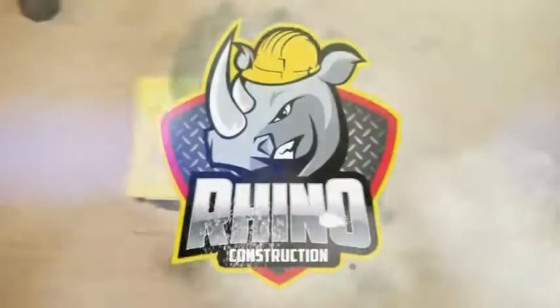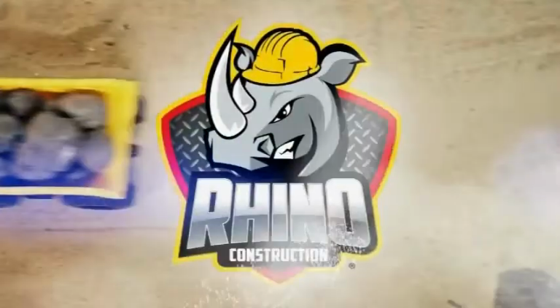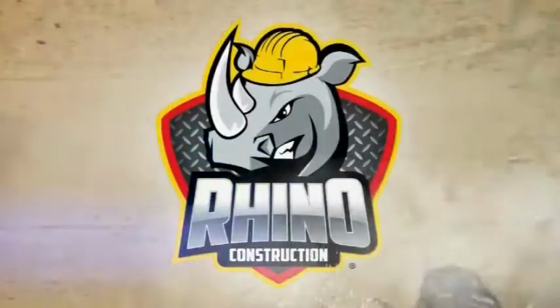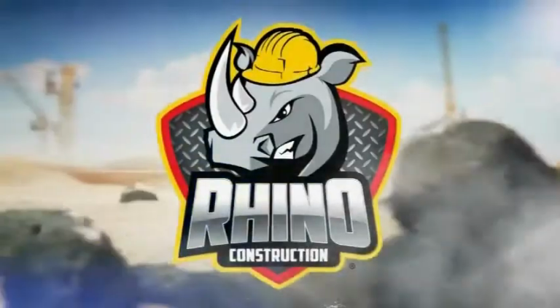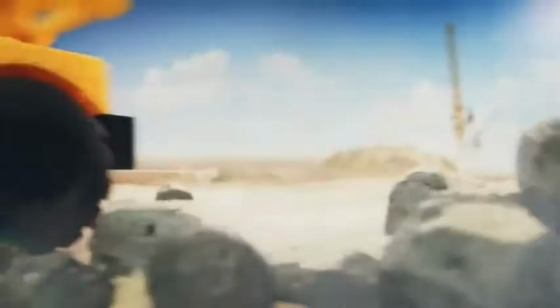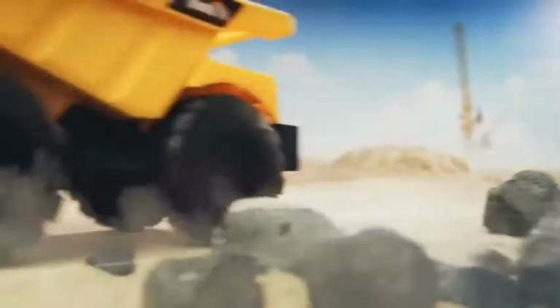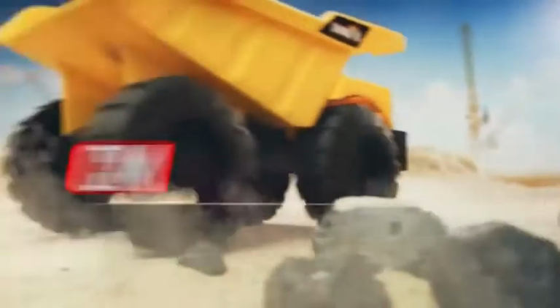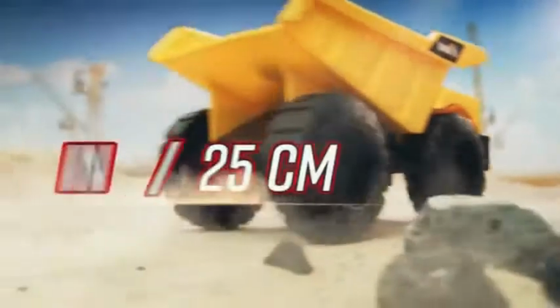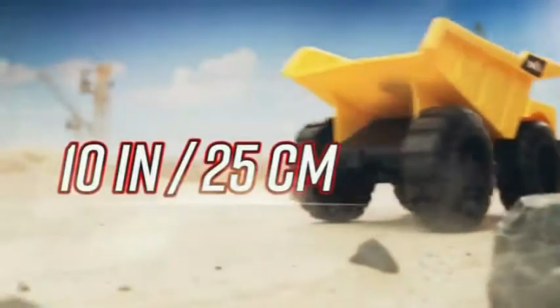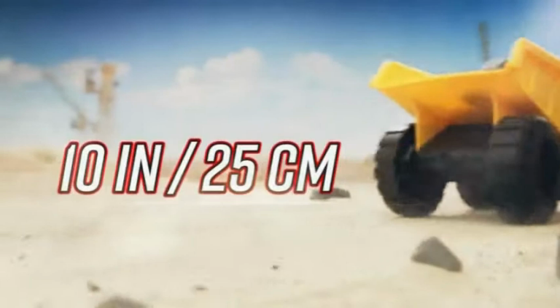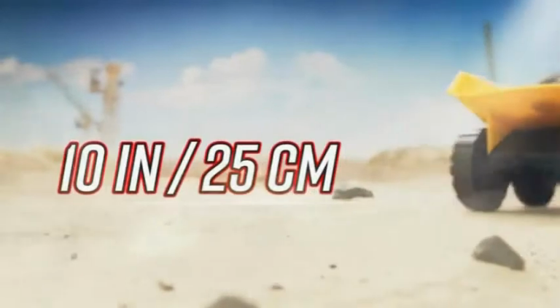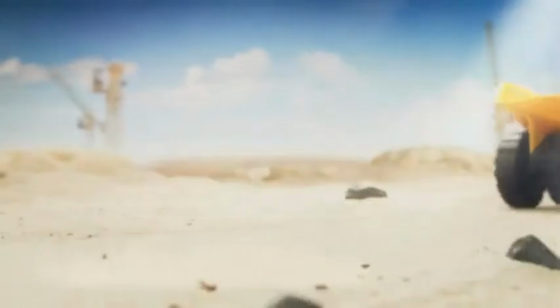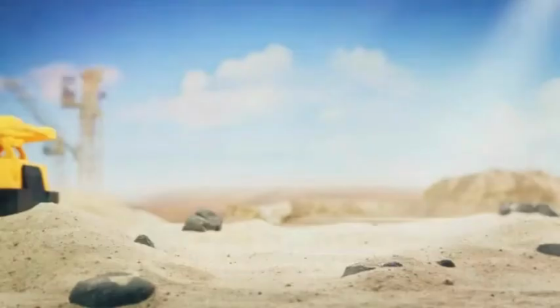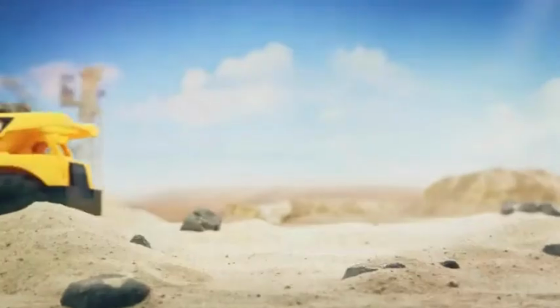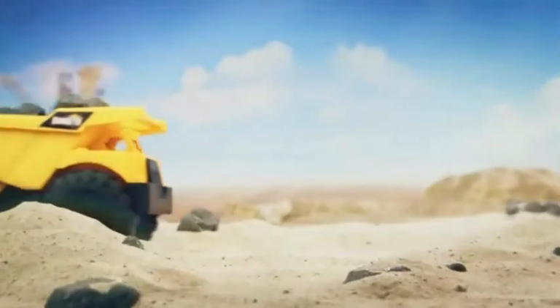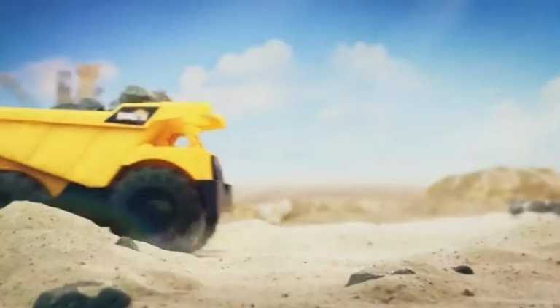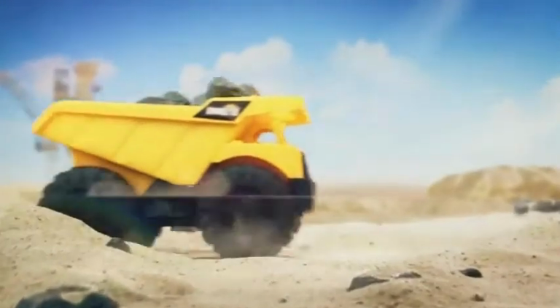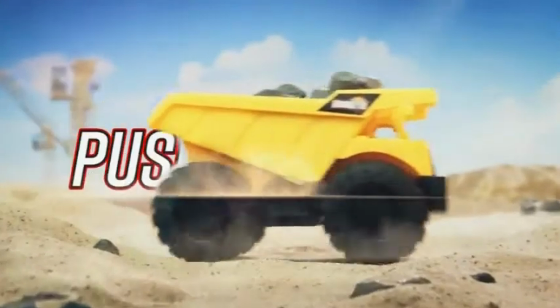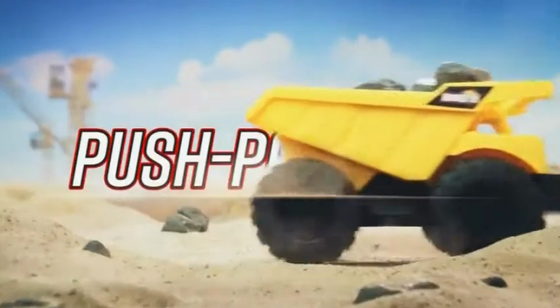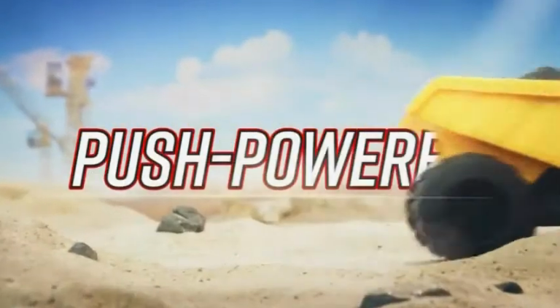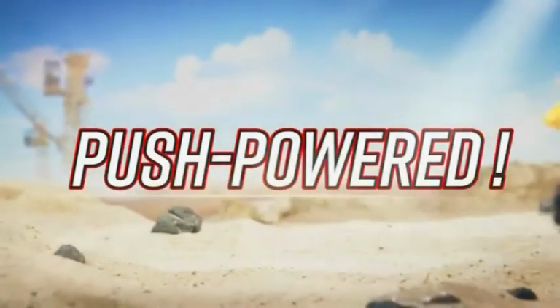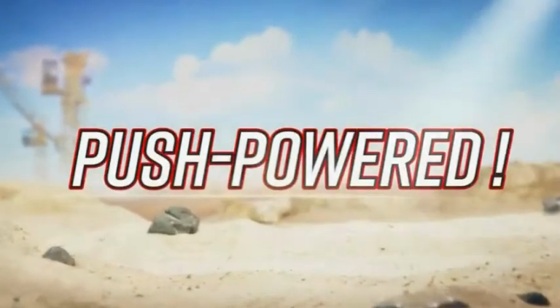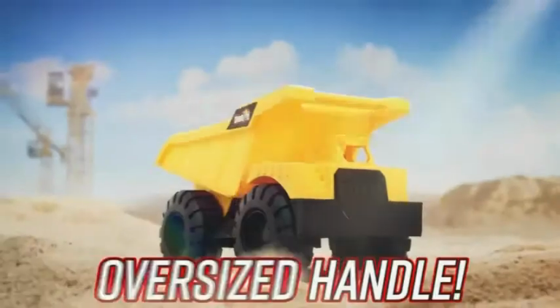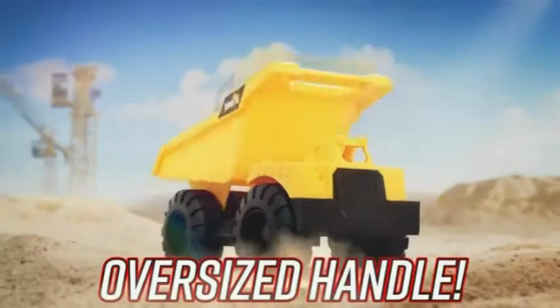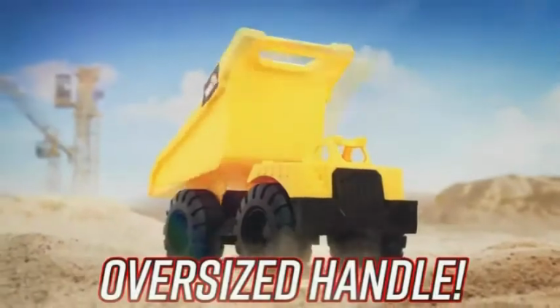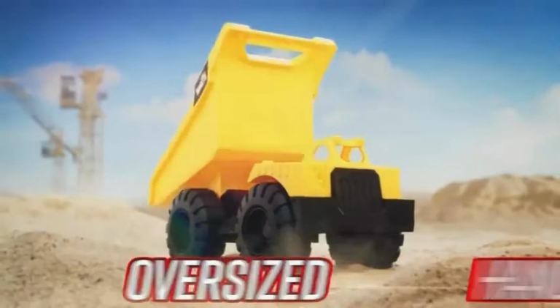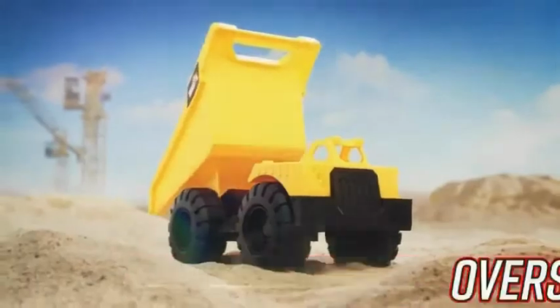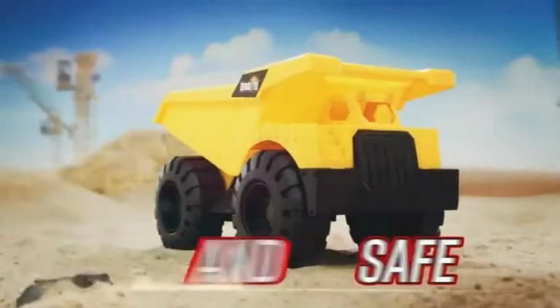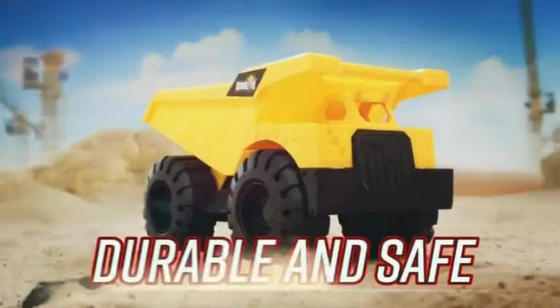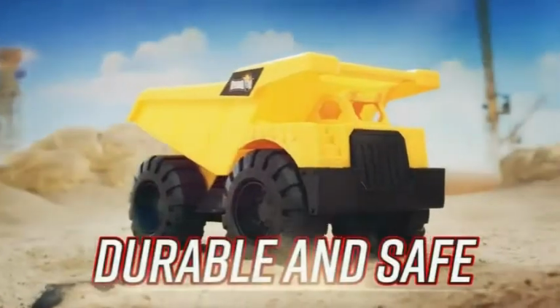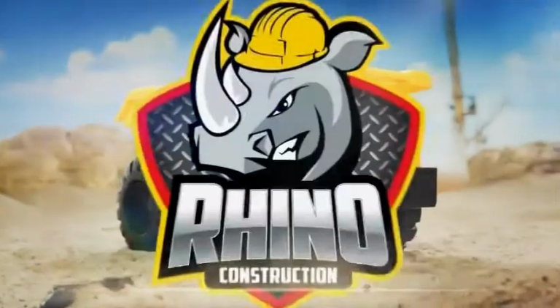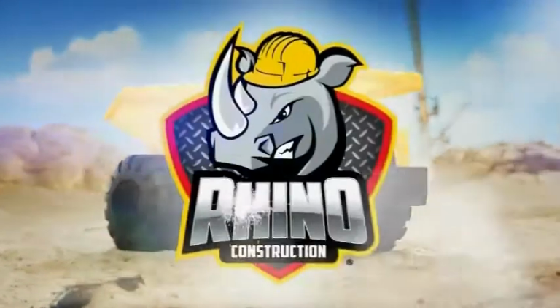Dump truck. Built to transport heavy loads. Put it to the test. Perfect for indoor and outdoor play. This Rhino Tough truck was made to tackle the toughest jobs.